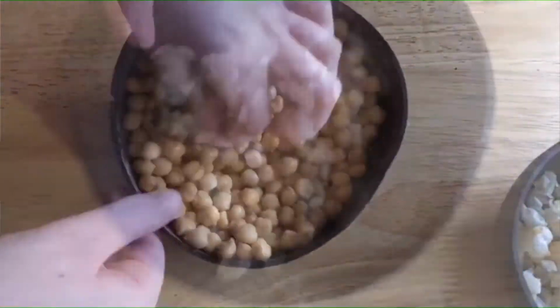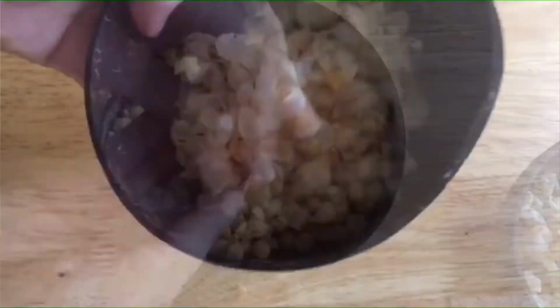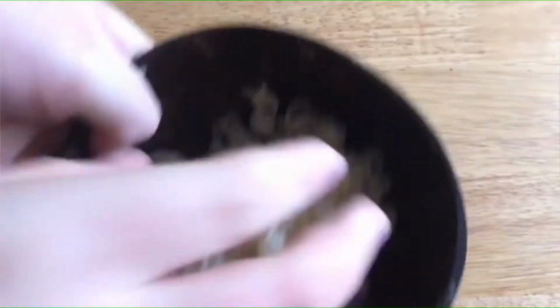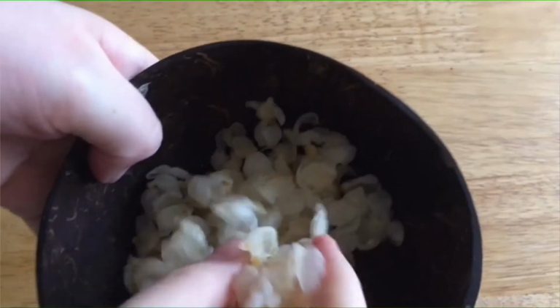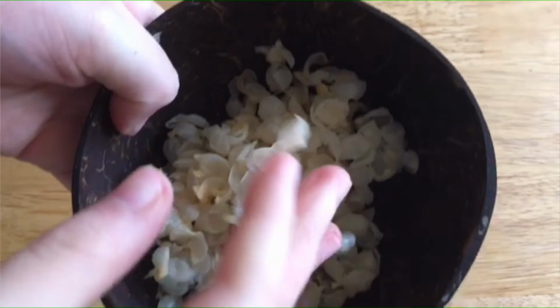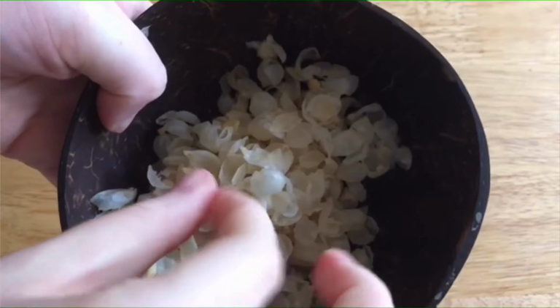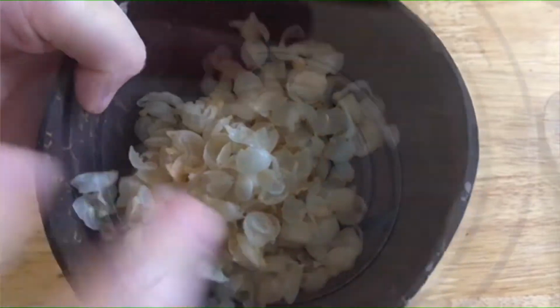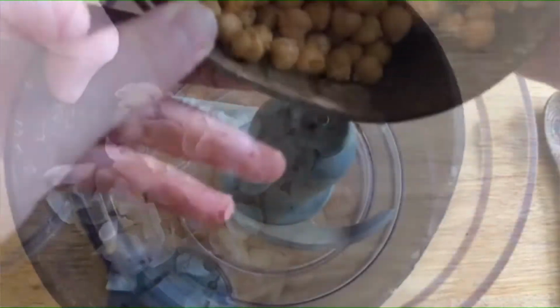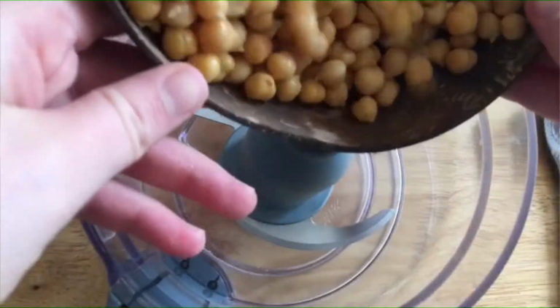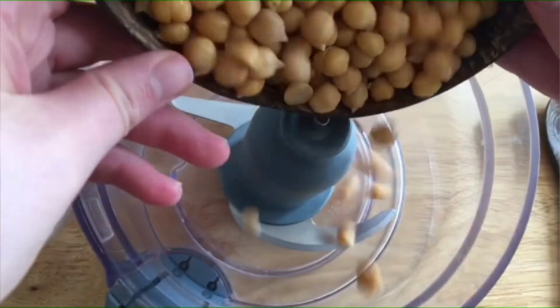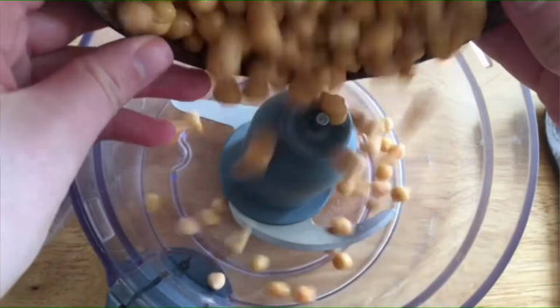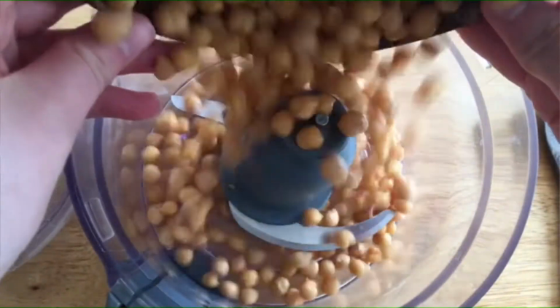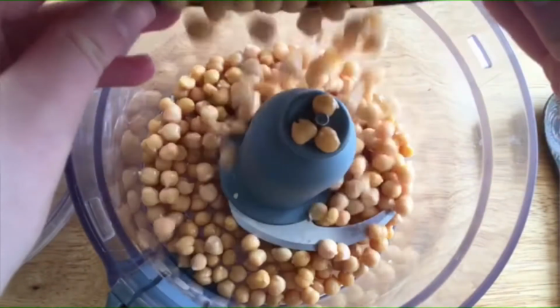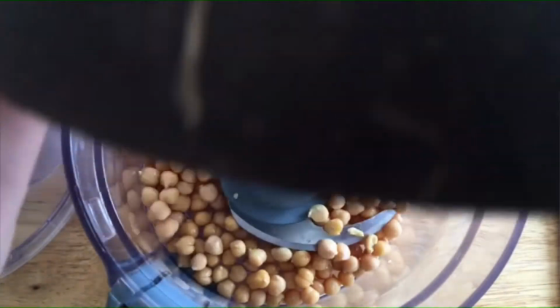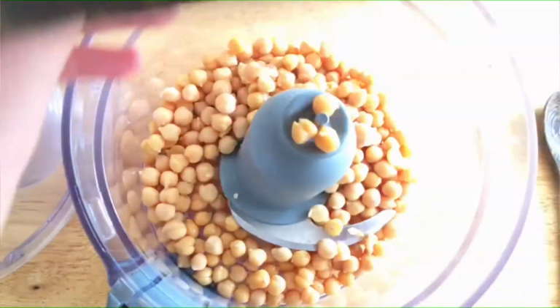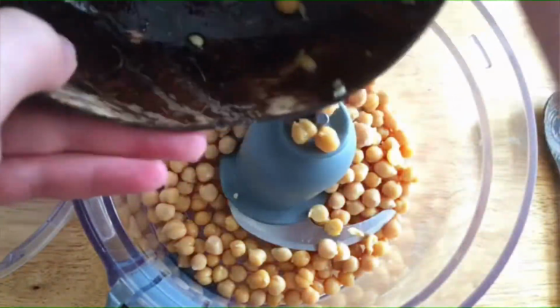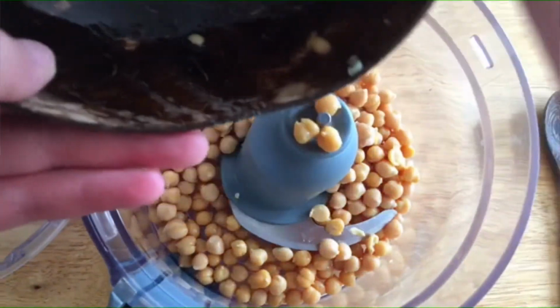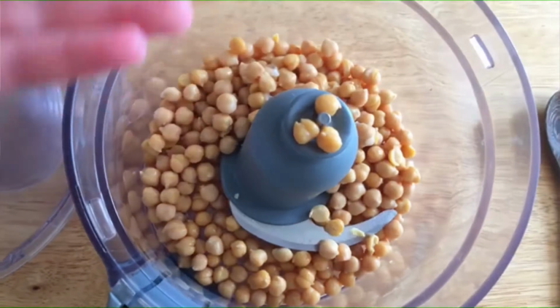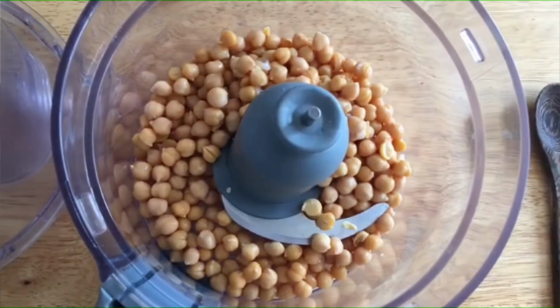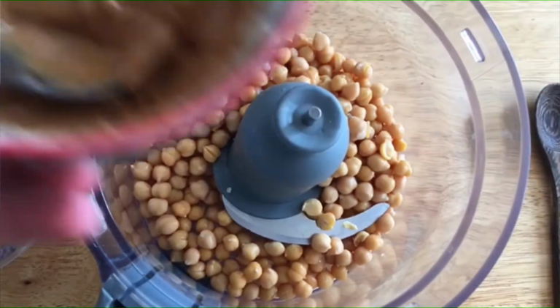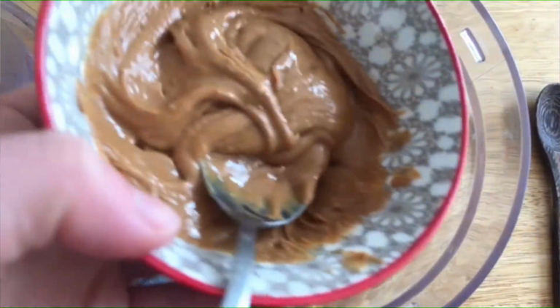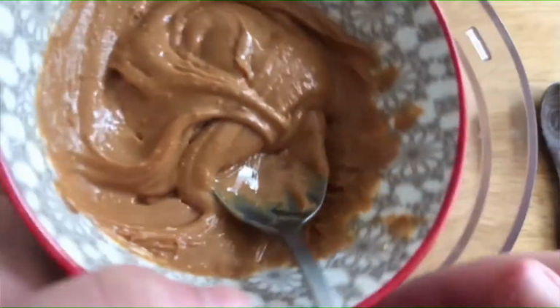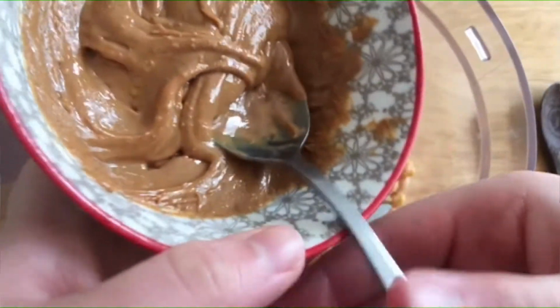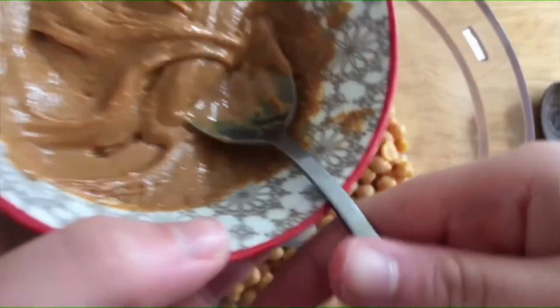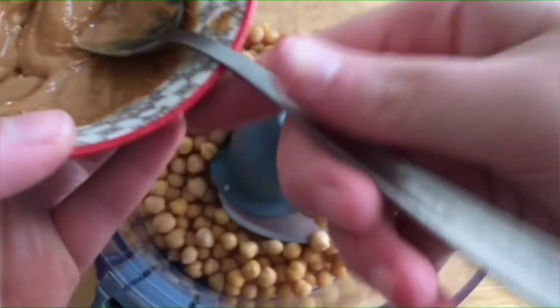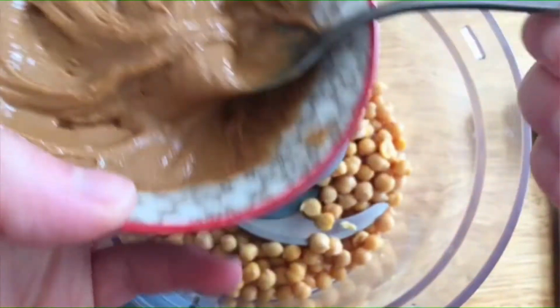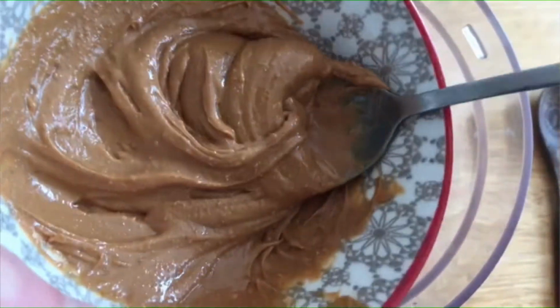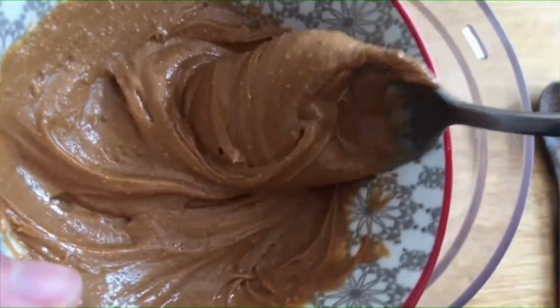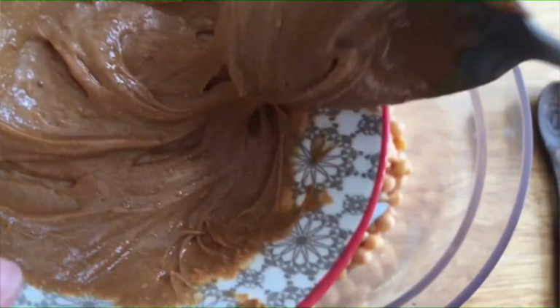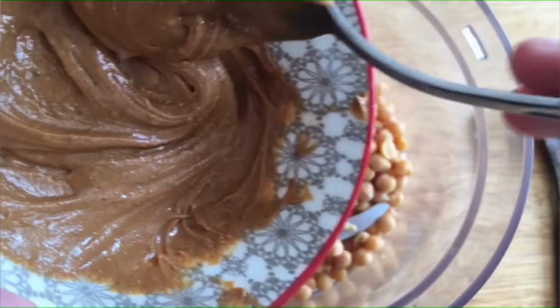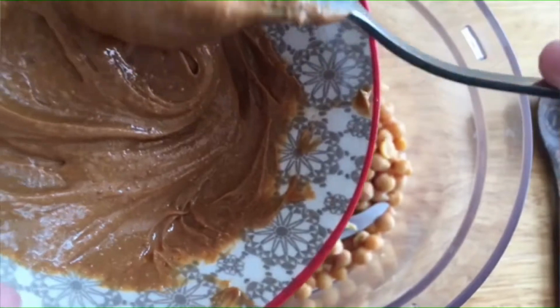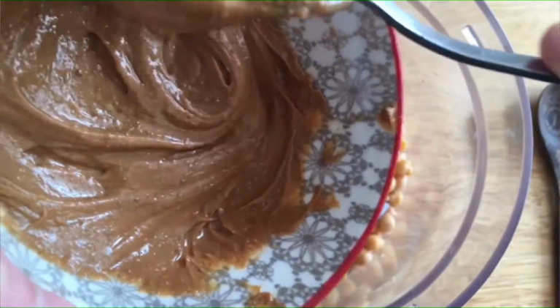This was just what was left over. Then add in the chickpeas to the blender. Then it says to add in nut butter — they use peanut butter but I didn't have any so I'm just using cashew butter.